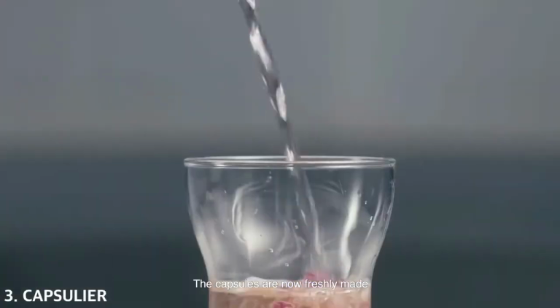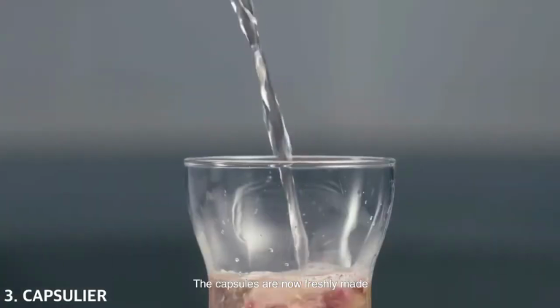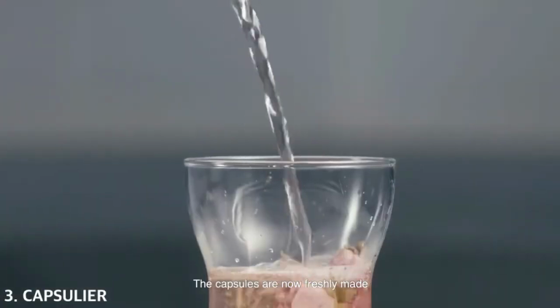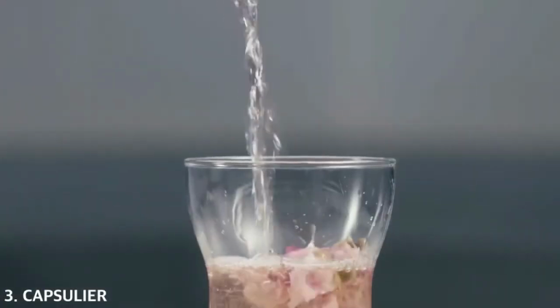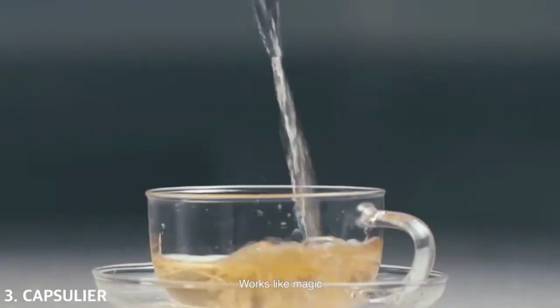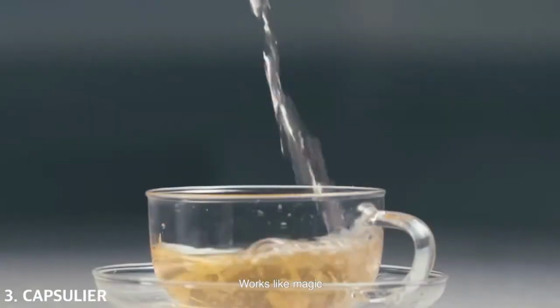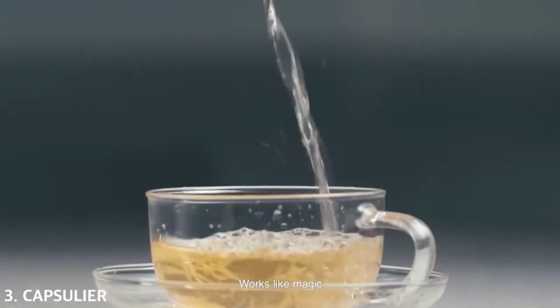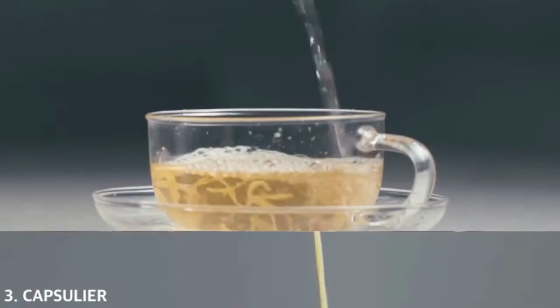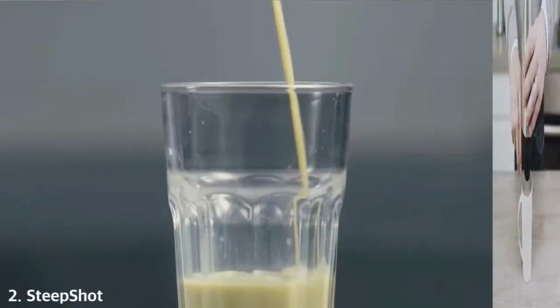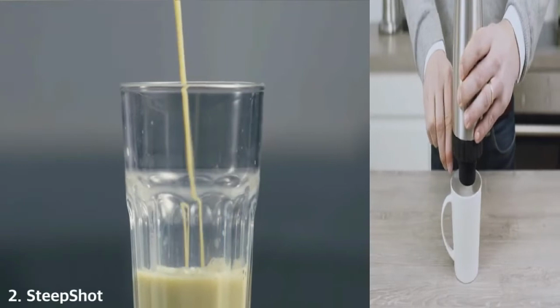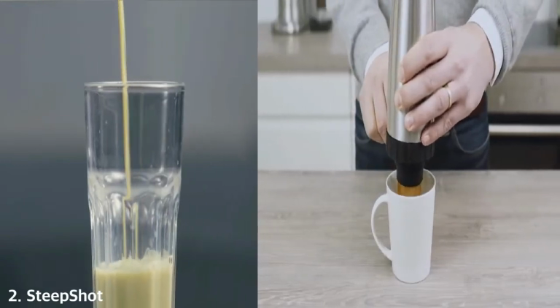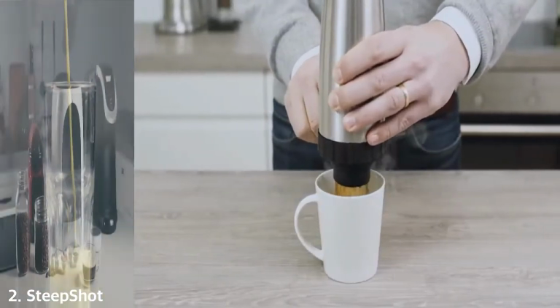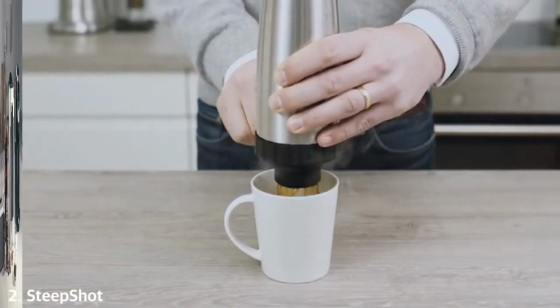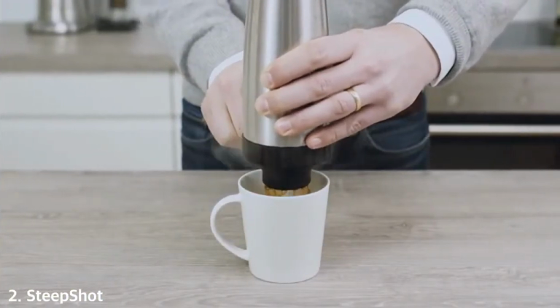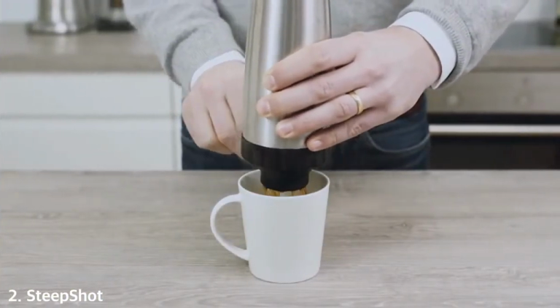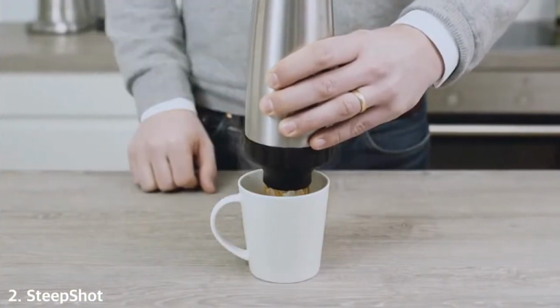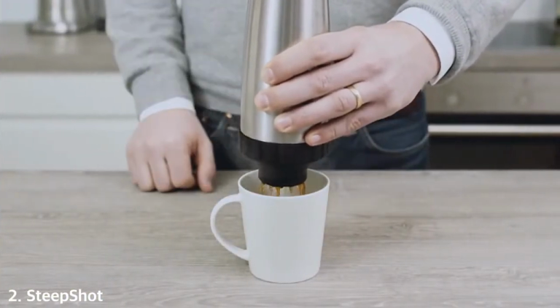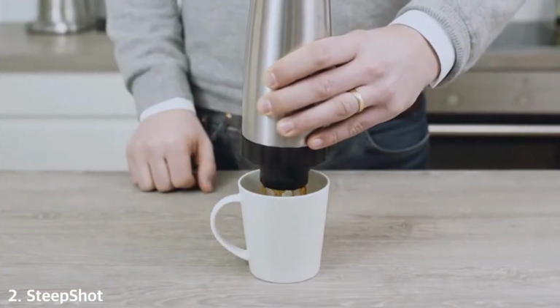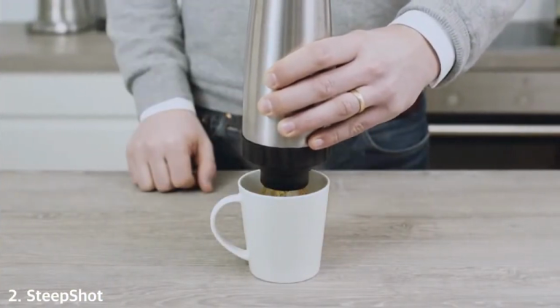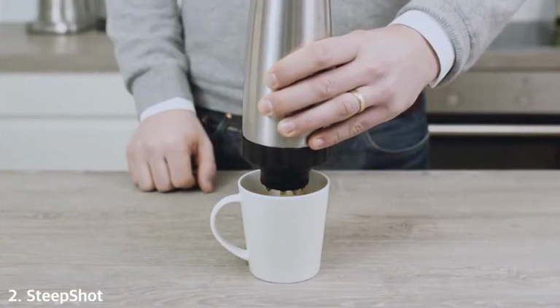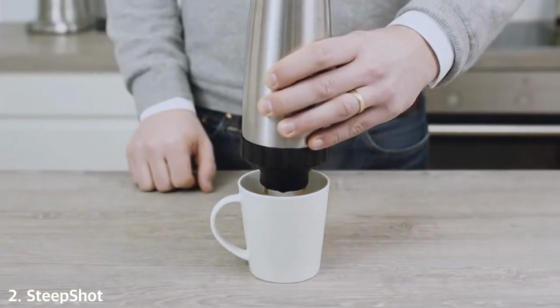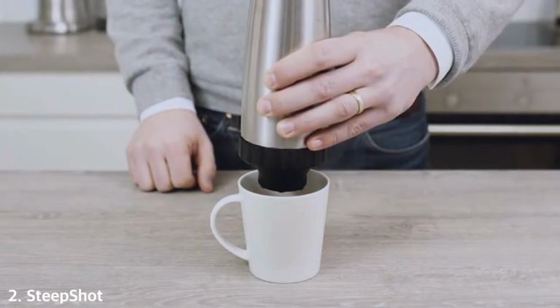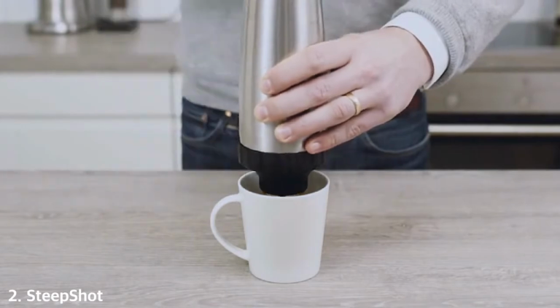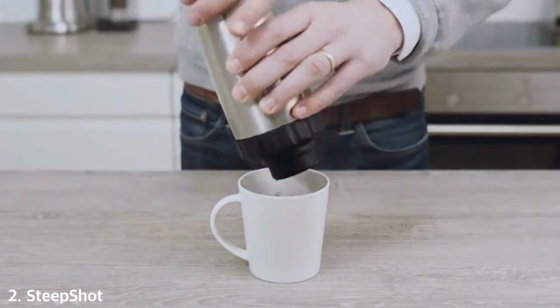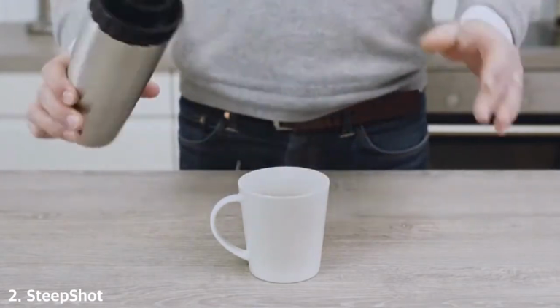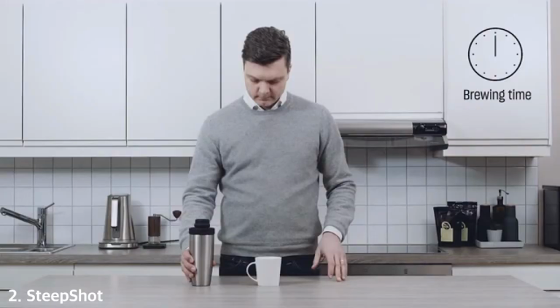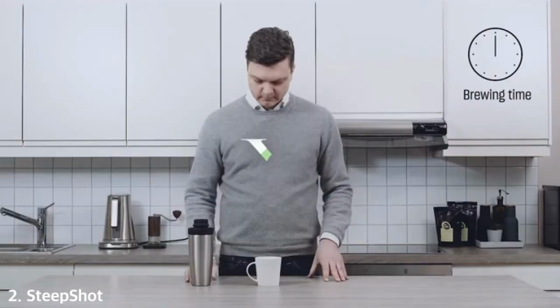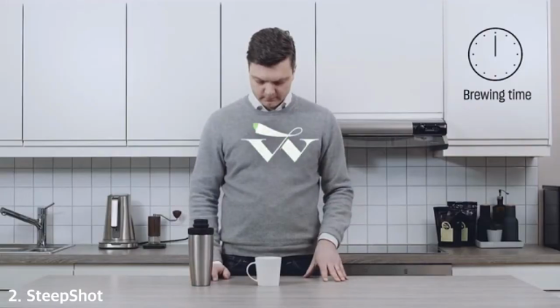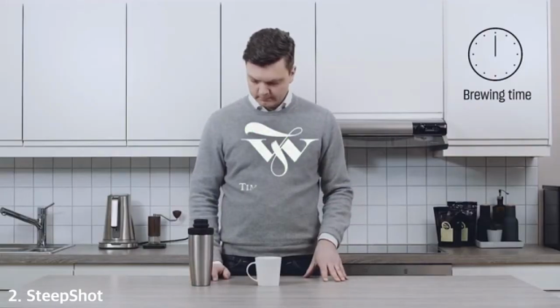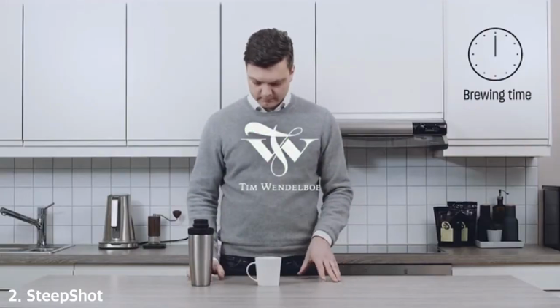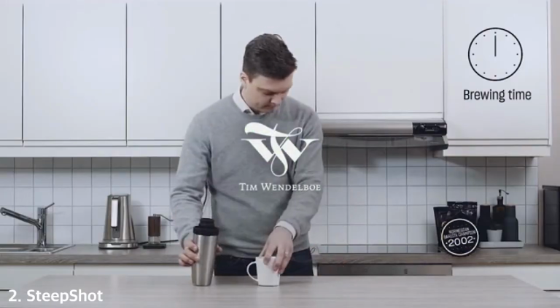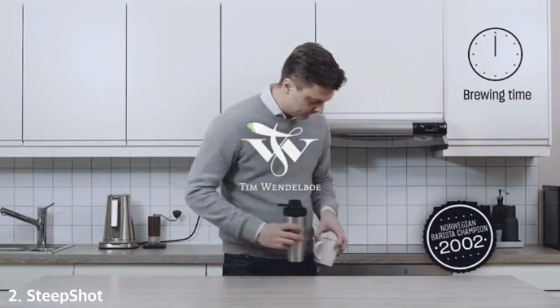This starts with a Kickstarter campaign, where we are looking for backers to support us in tooling and manufacturing cost so we can introduce our product to the public. The capsules are now freshly made — it works like magic.